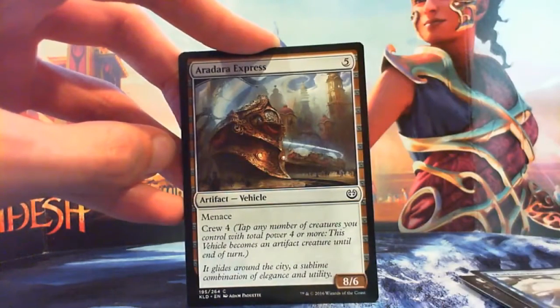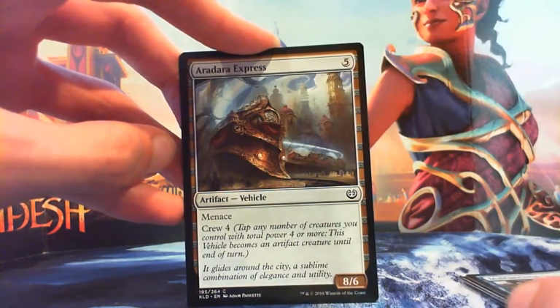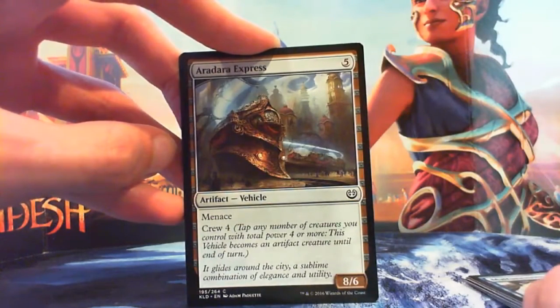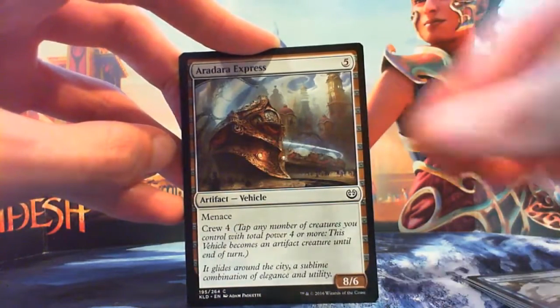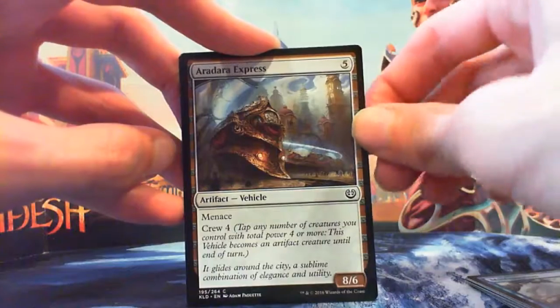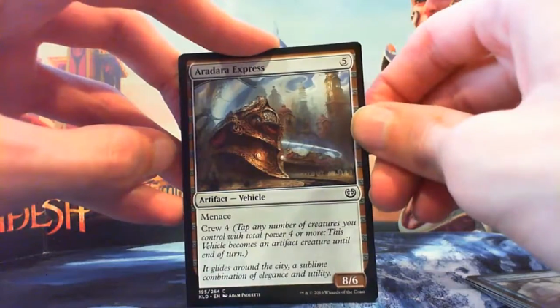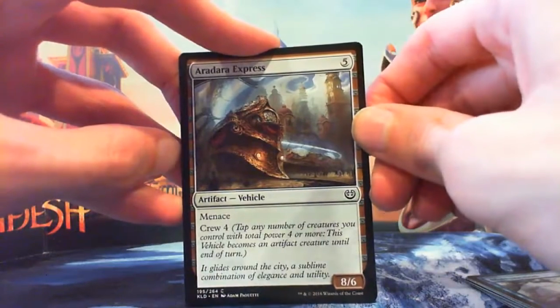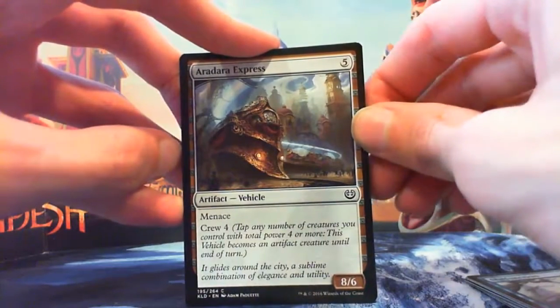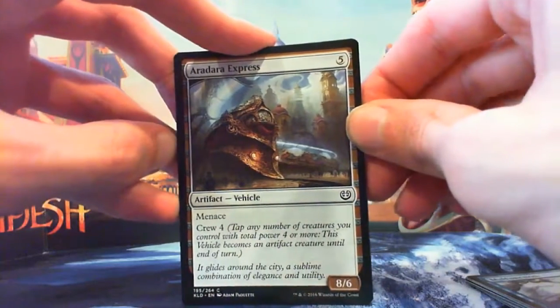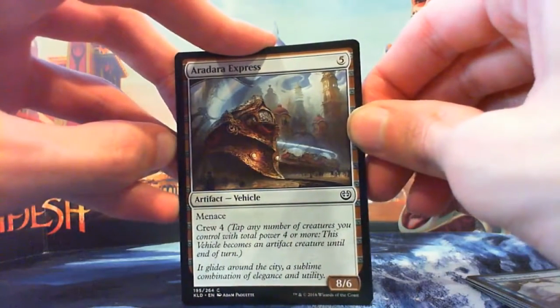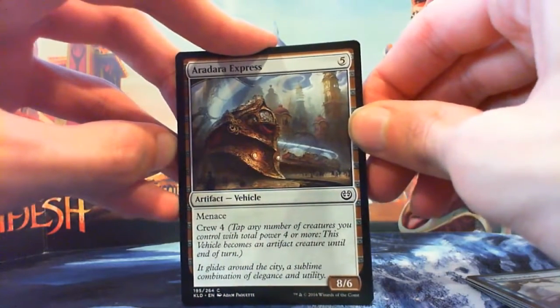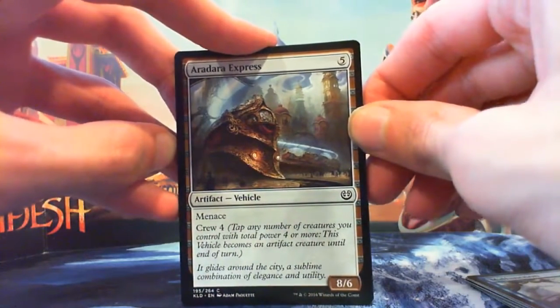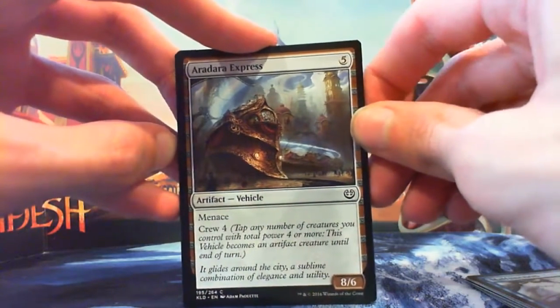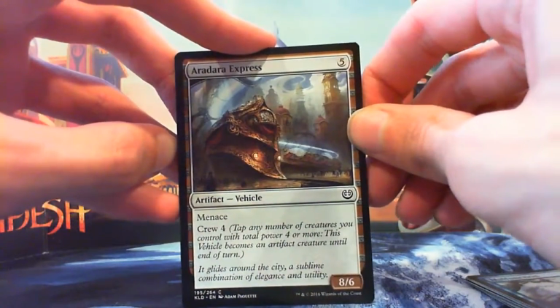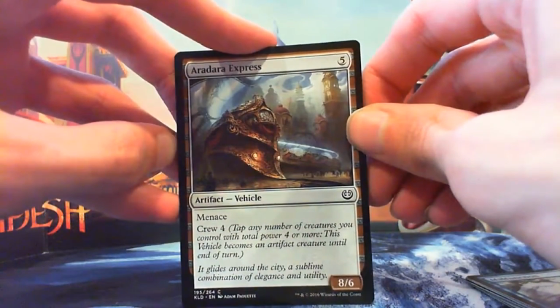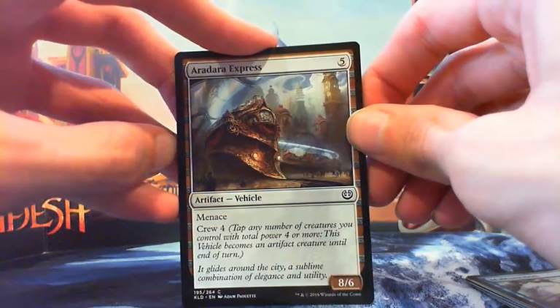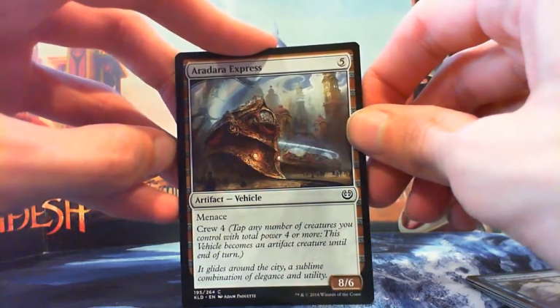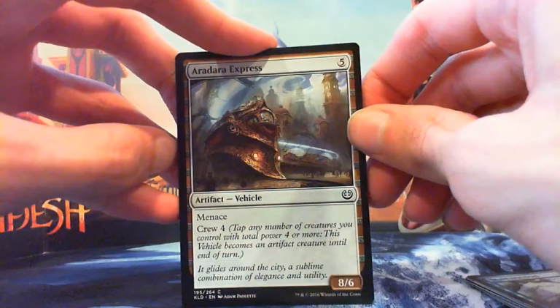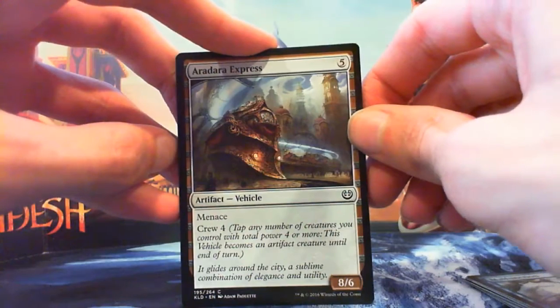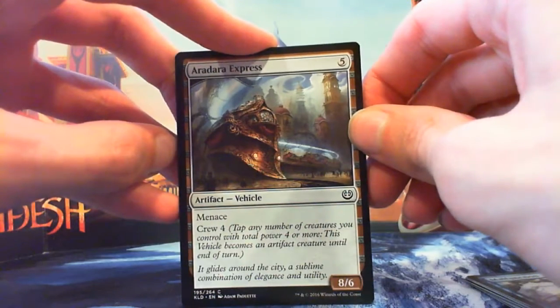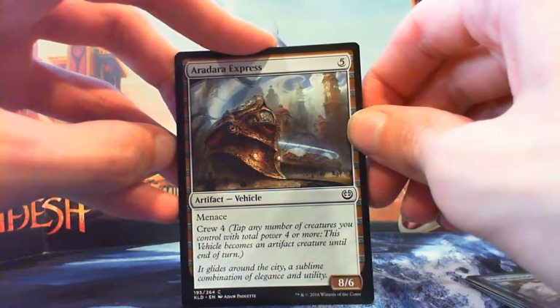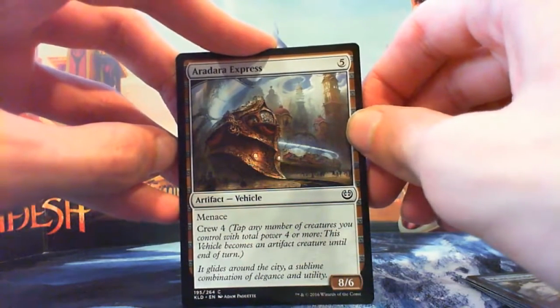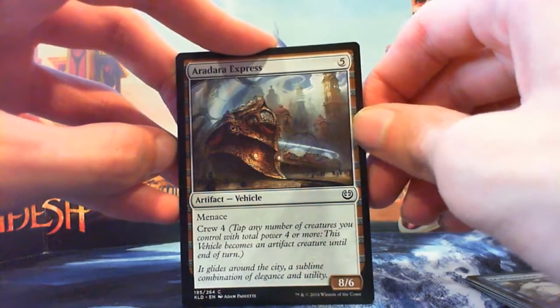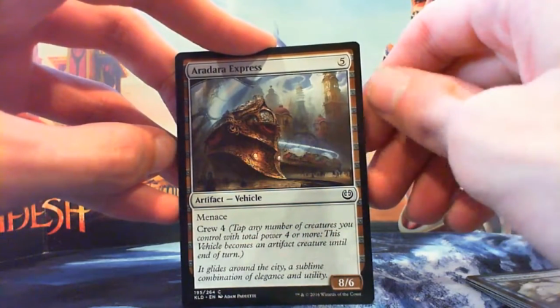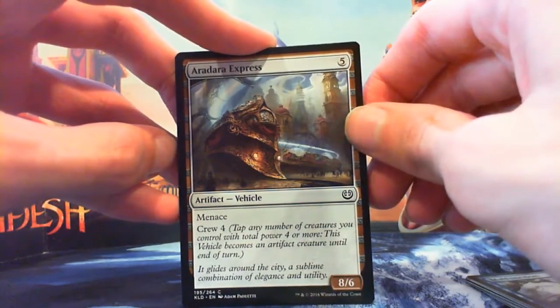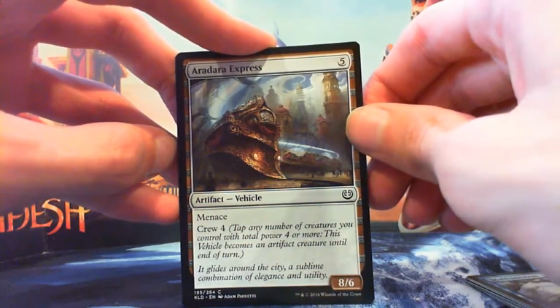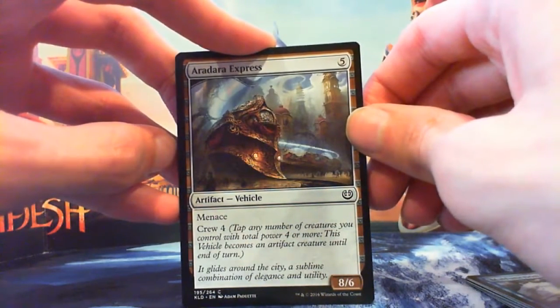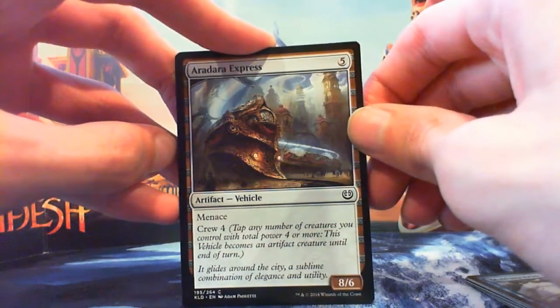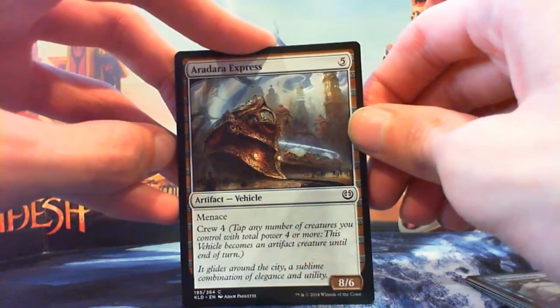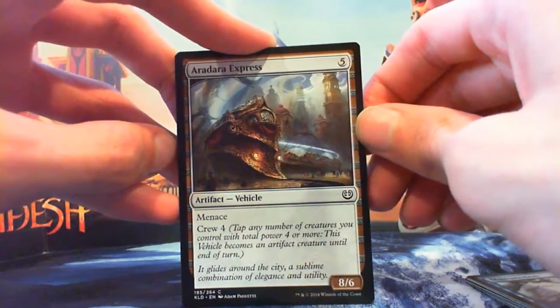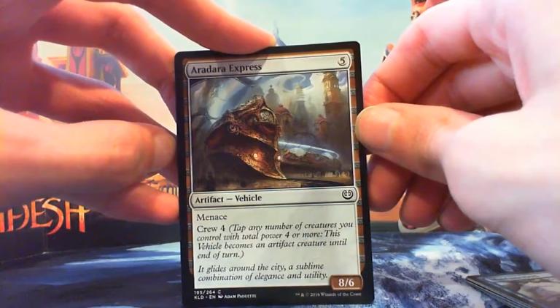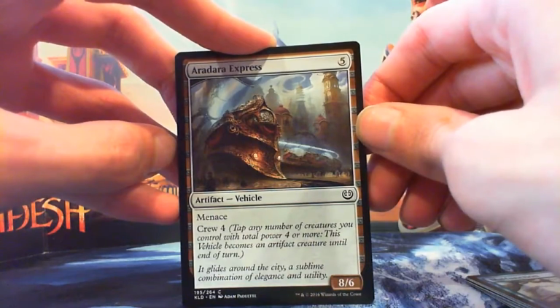Aradara Express — 5 mana for an 8/6 with Menace, Crew 4. All aboard the pain train. This thing can deal some serious damage. You thought the Cowl Prowler was bad? Welcome to the pain train. Not bad.